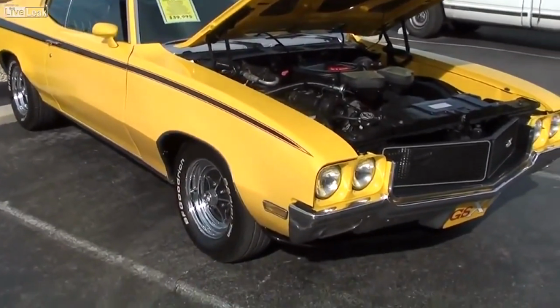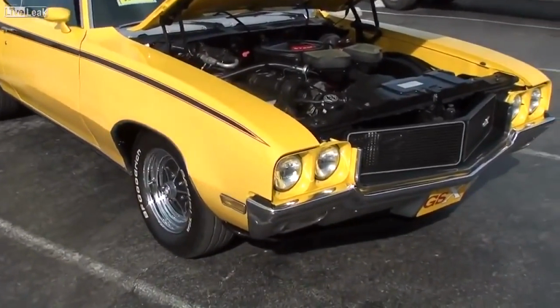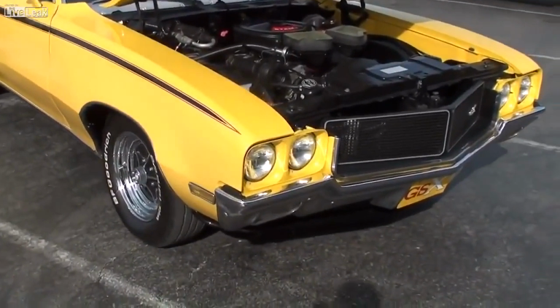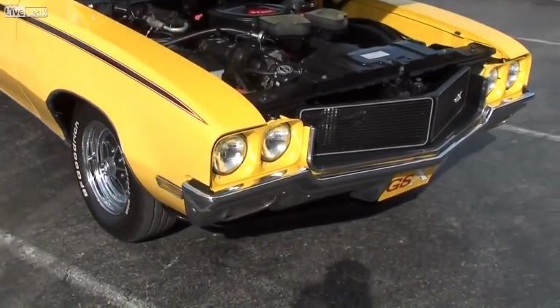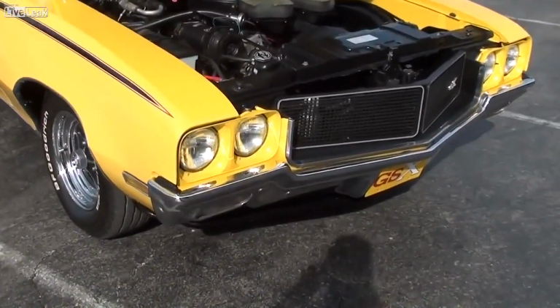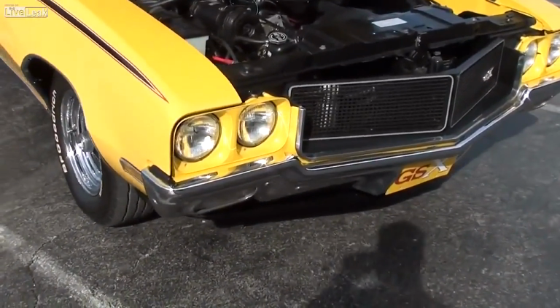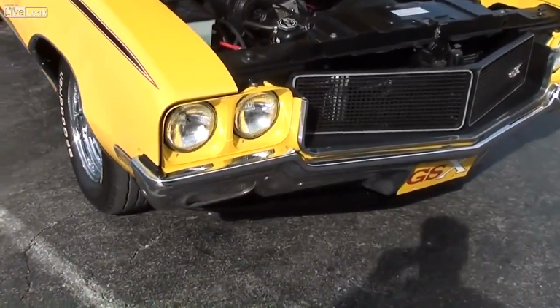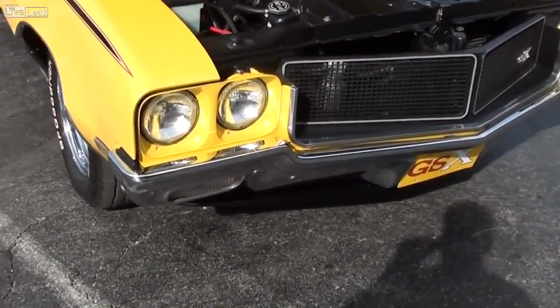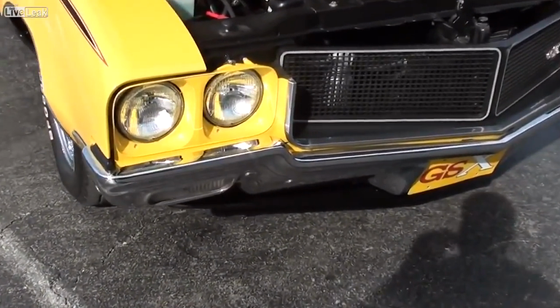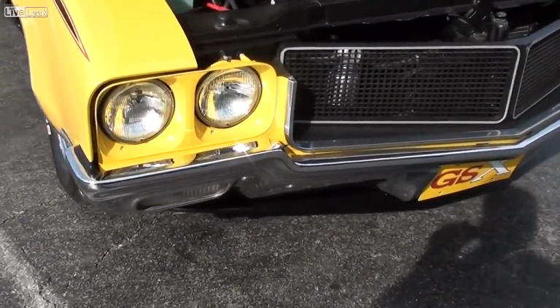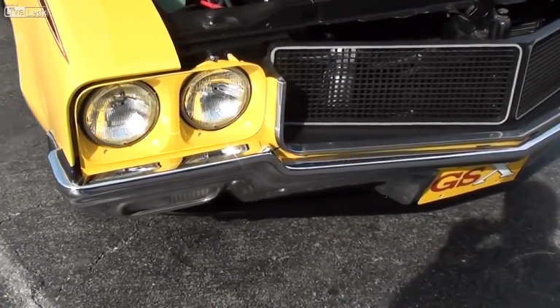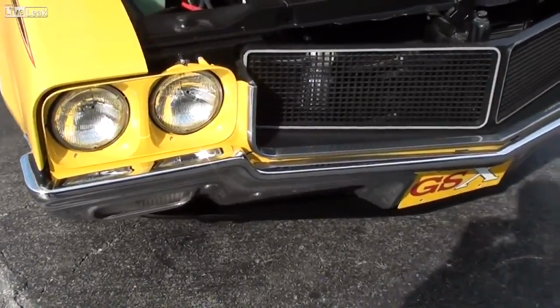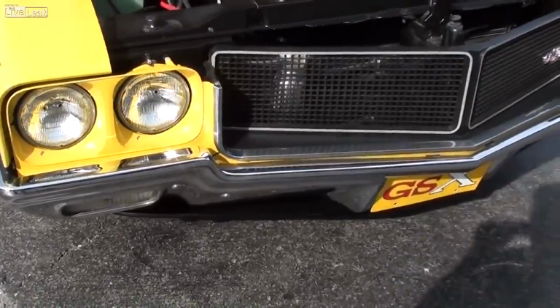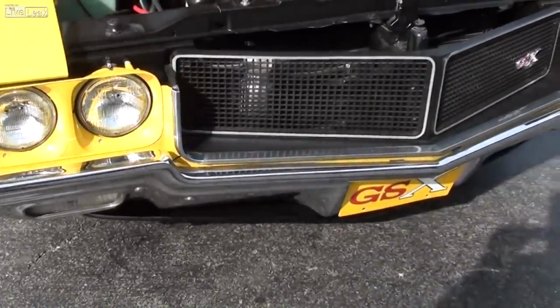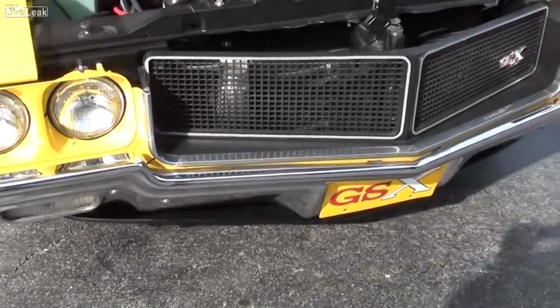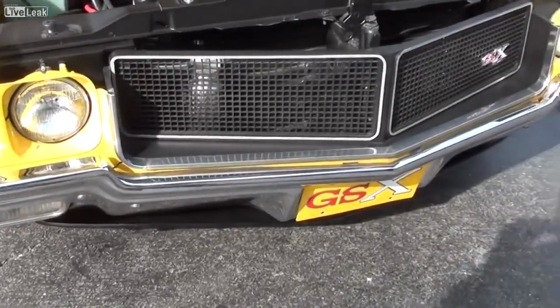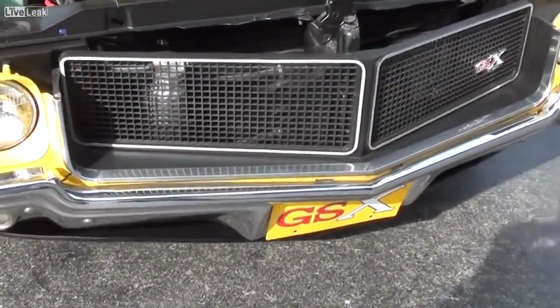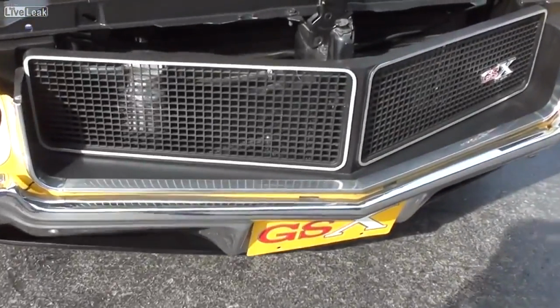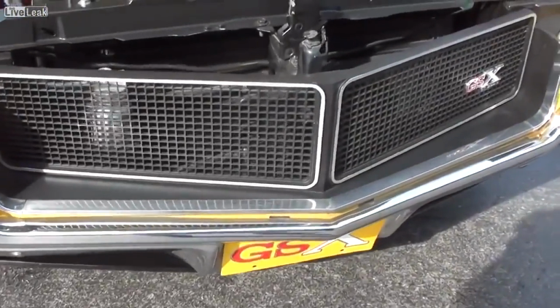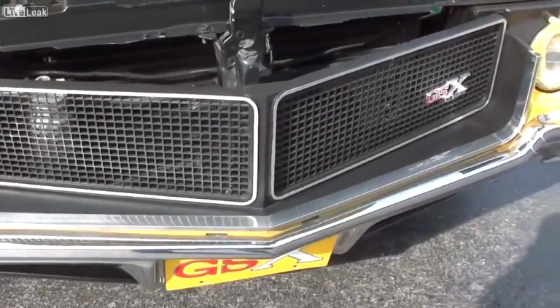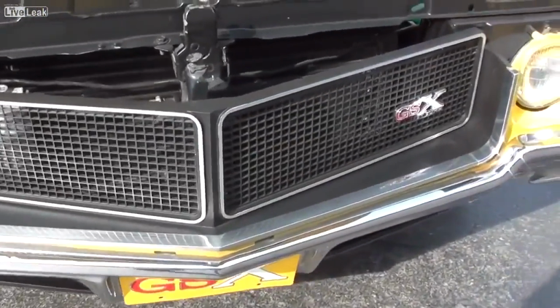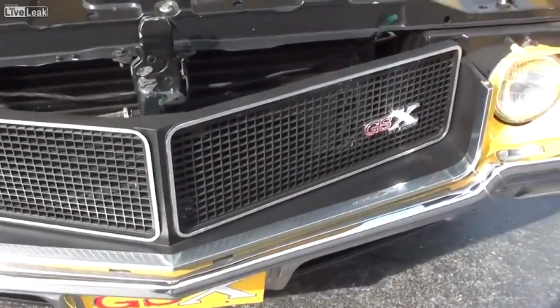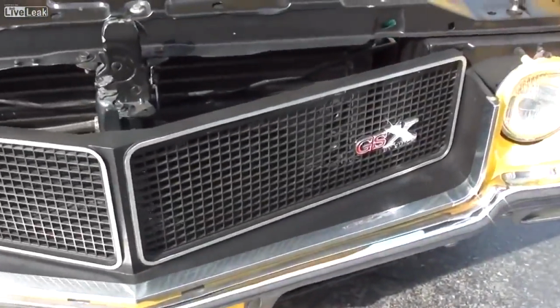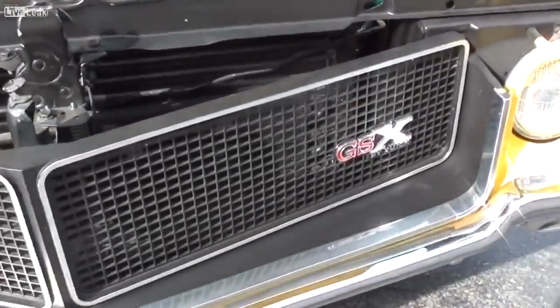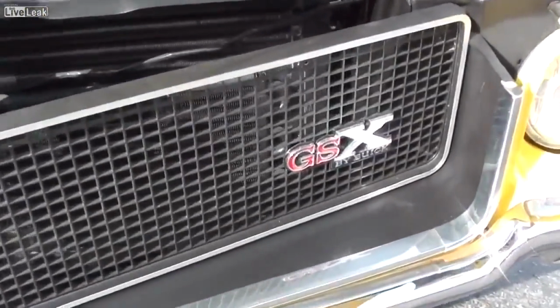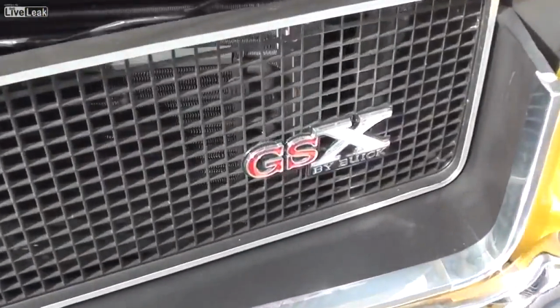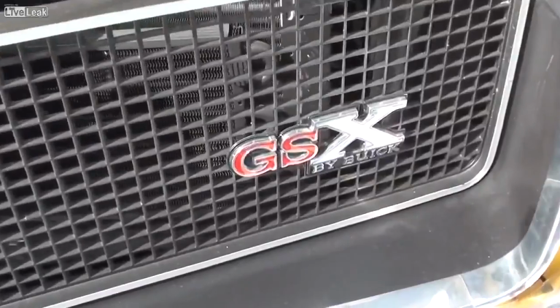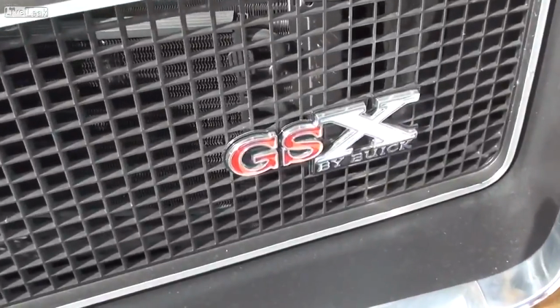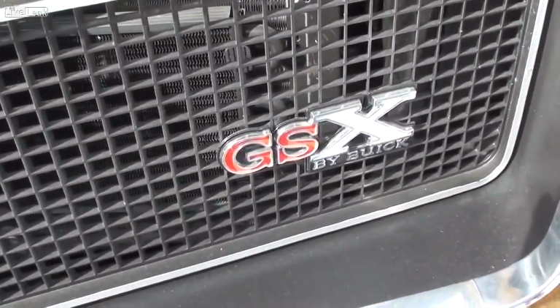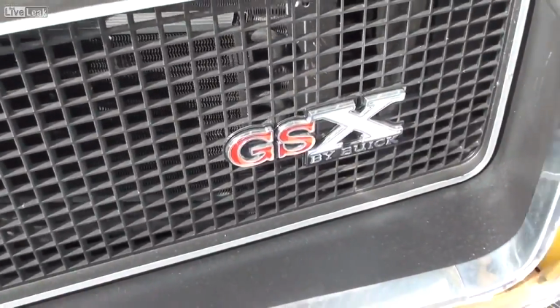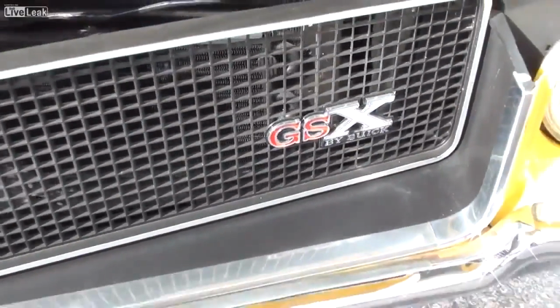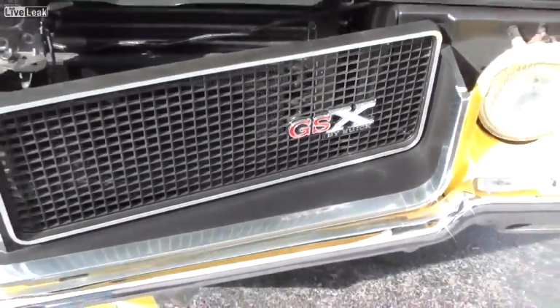We'll check it out here. As you can see, it has the quad headlamps up front here and the blacked out grille. And you've got your GSX badge right here as well — very sharp.